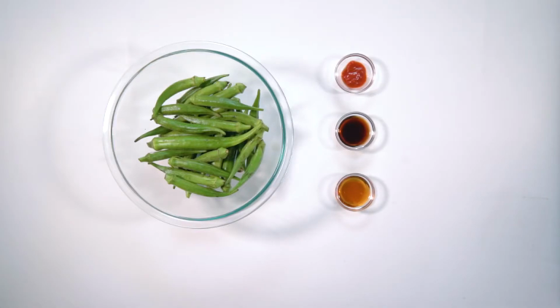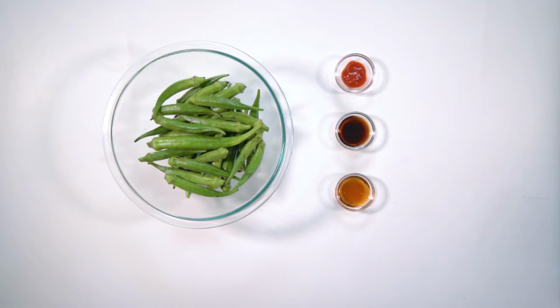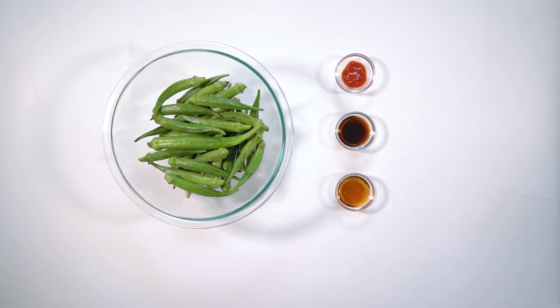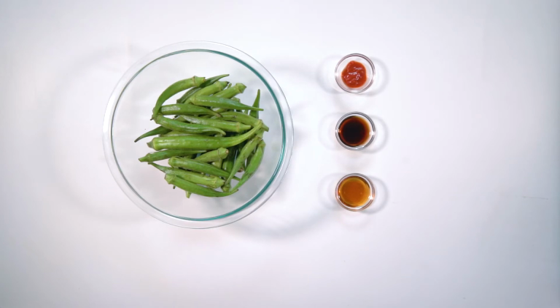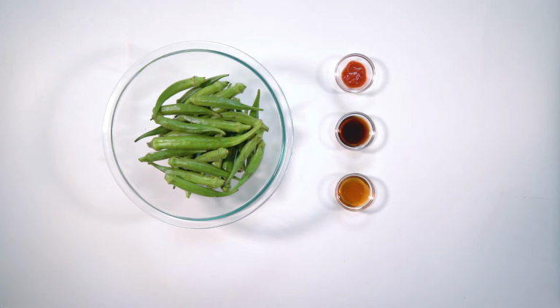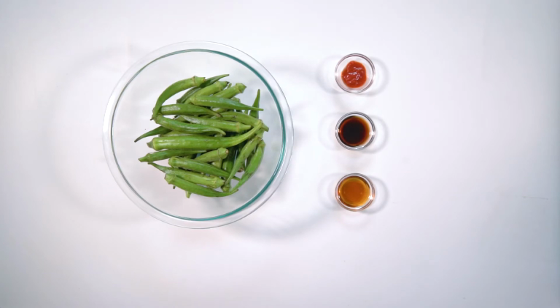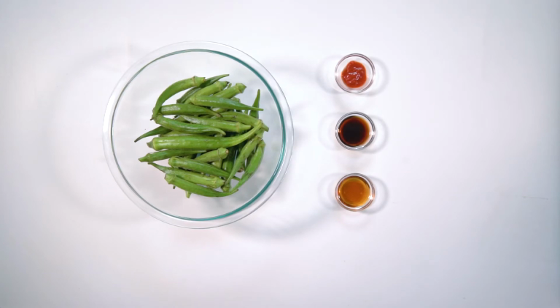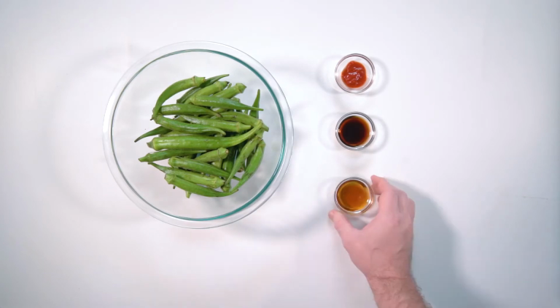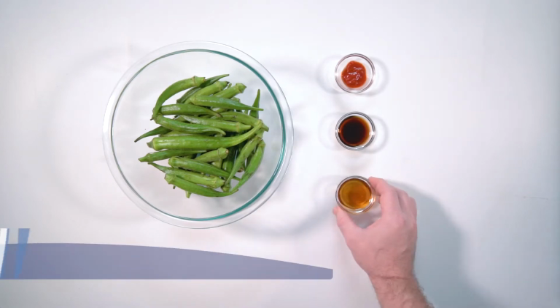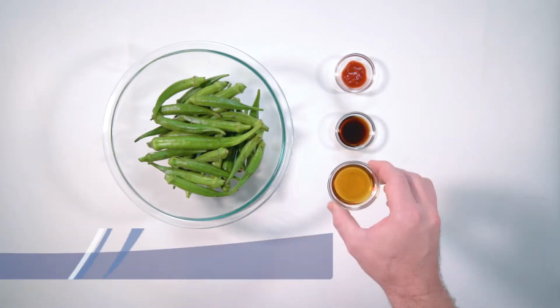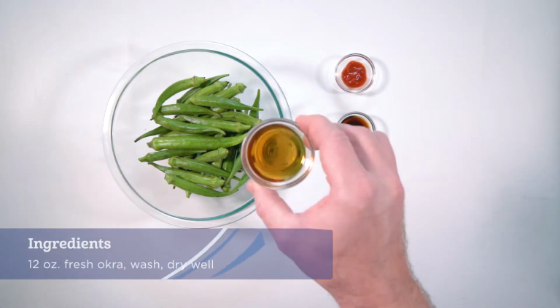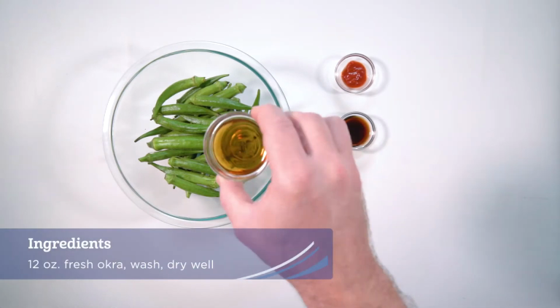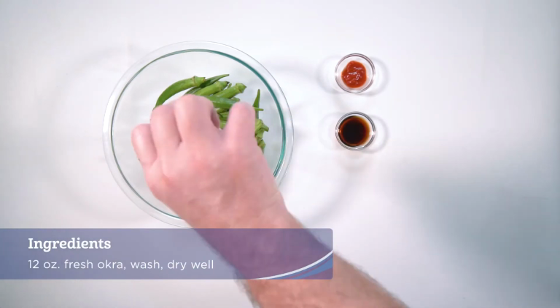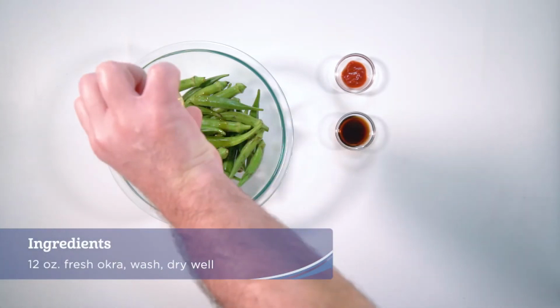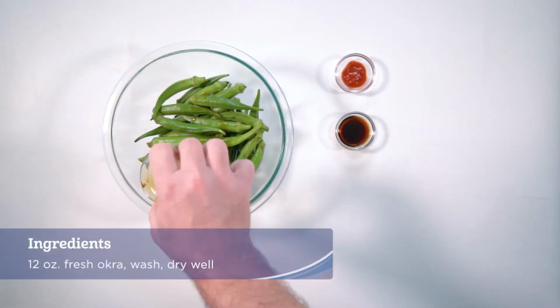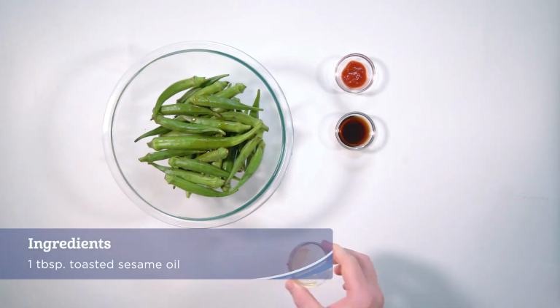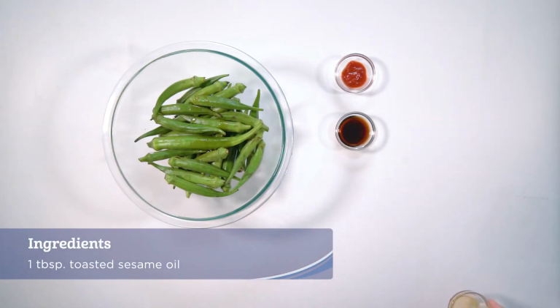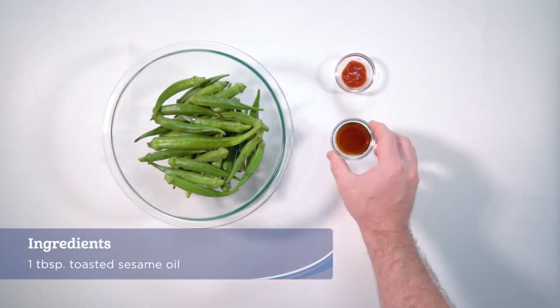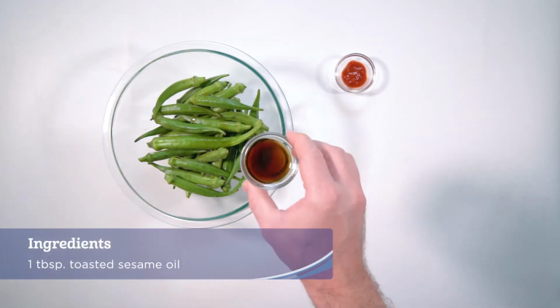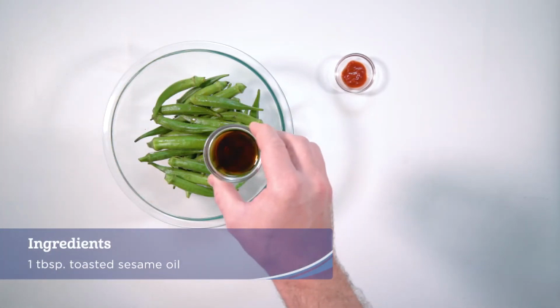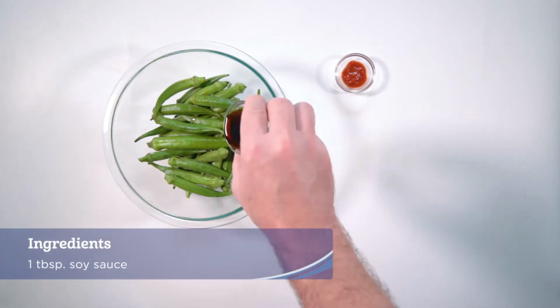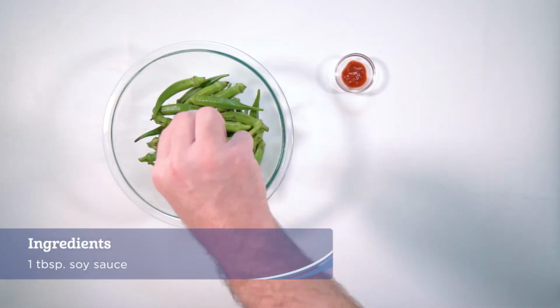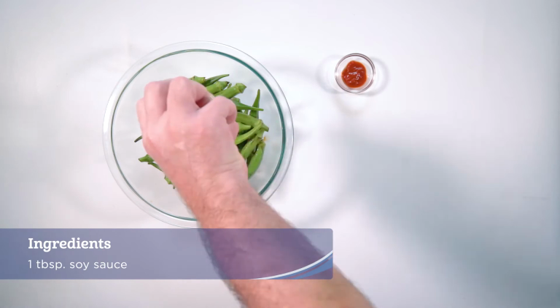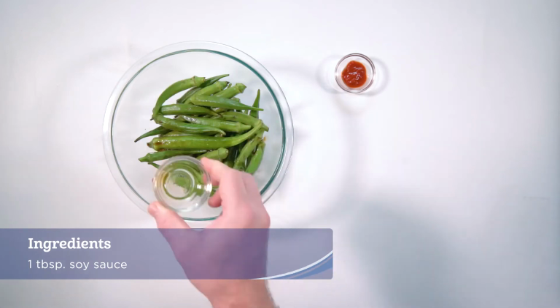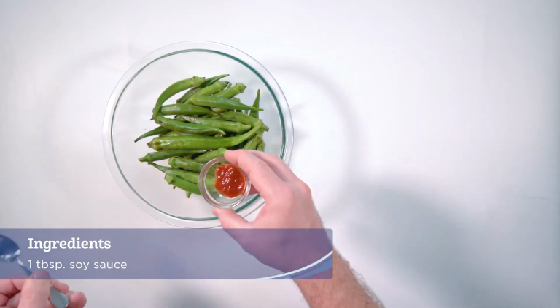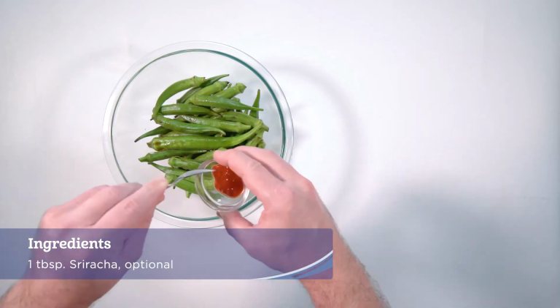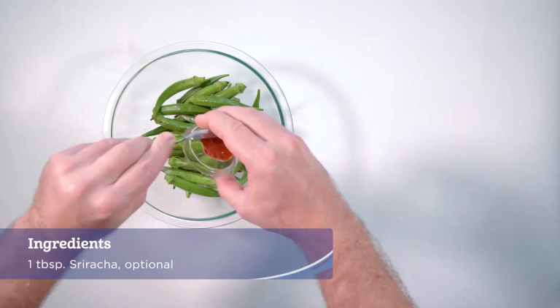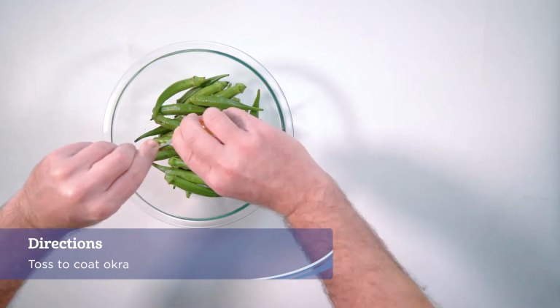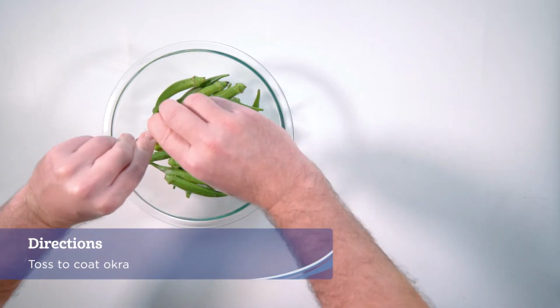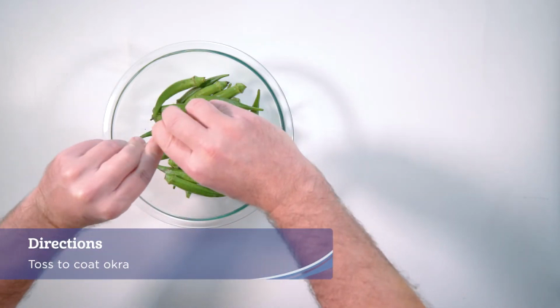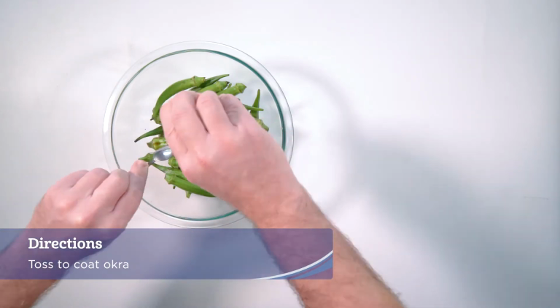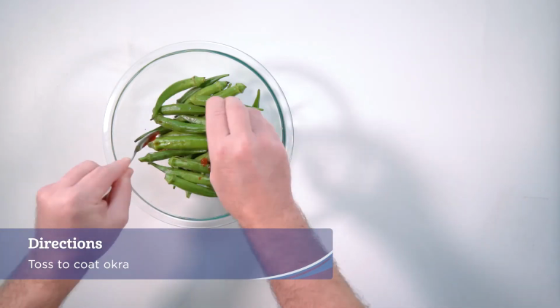Preheat the grill to high. Place okra into a medium-sized bowl, add sesame oil, soy sauce, sriracha, and toss to coat okra.